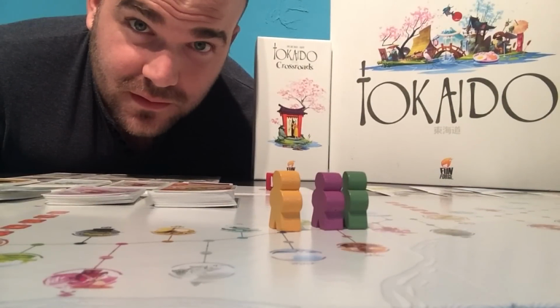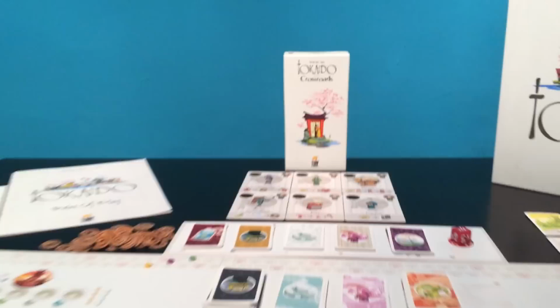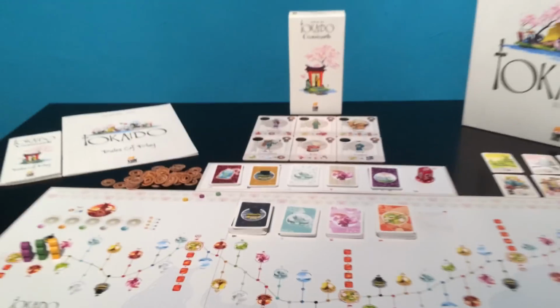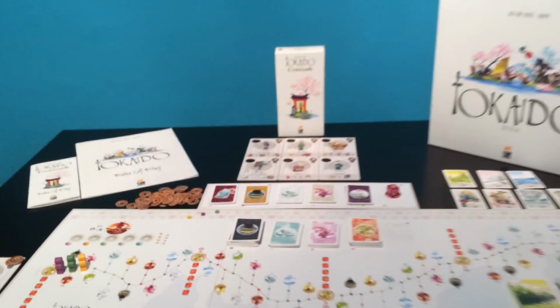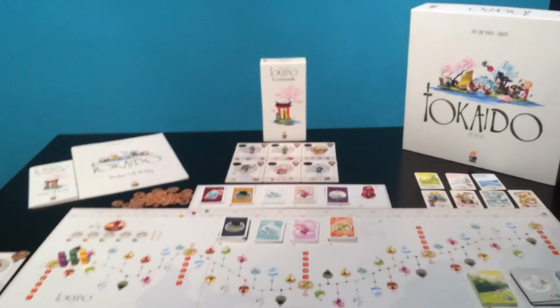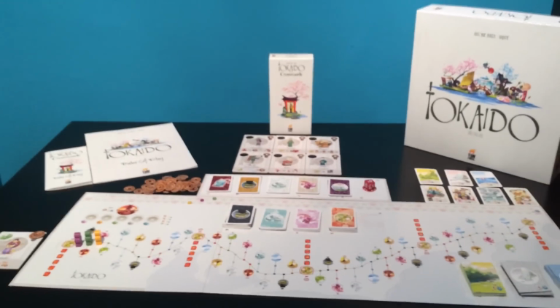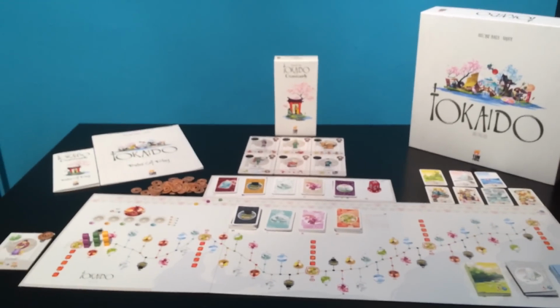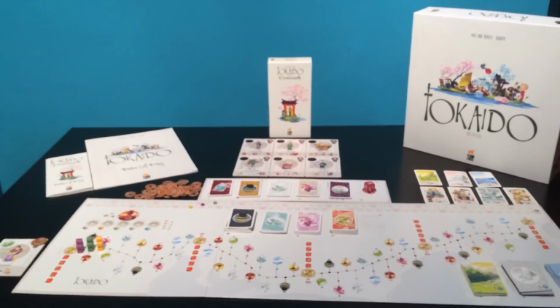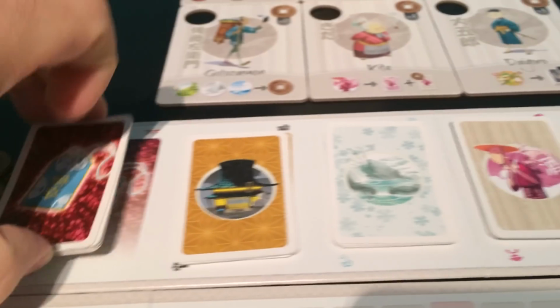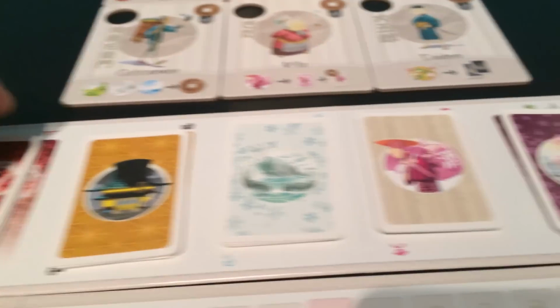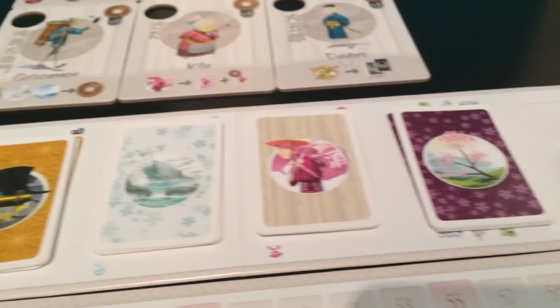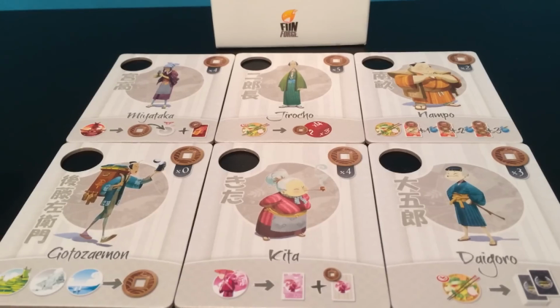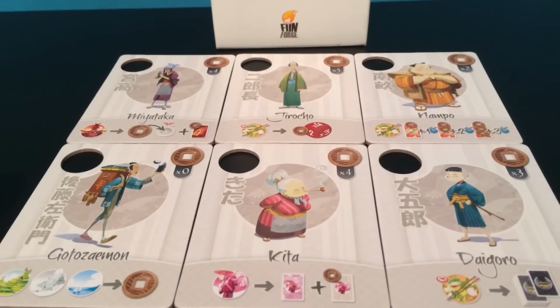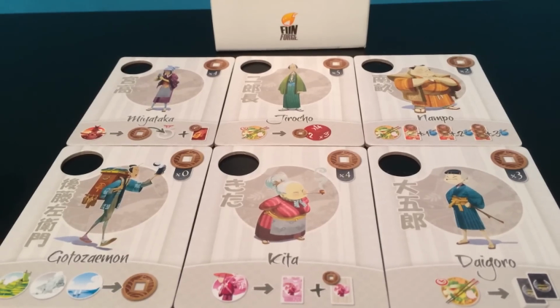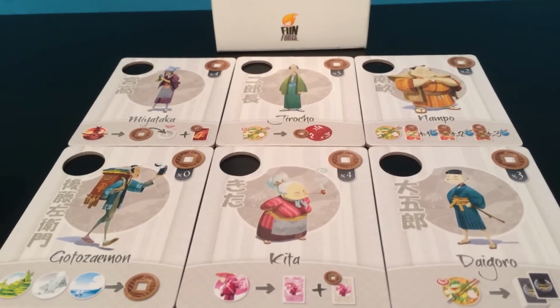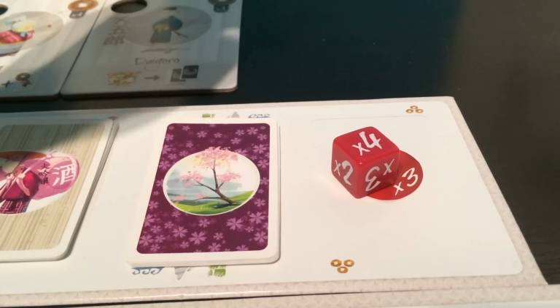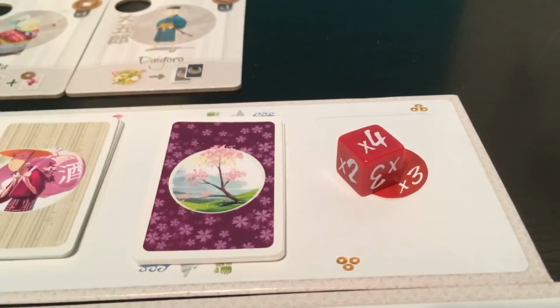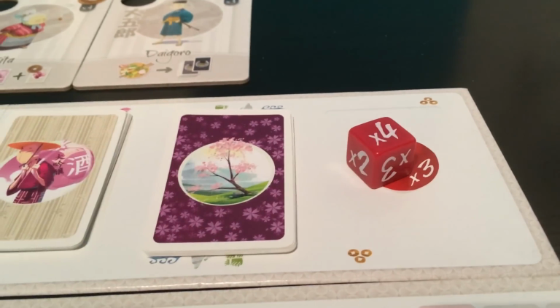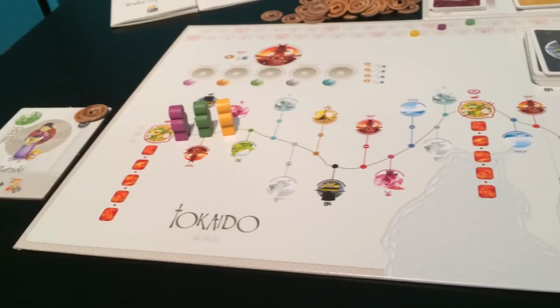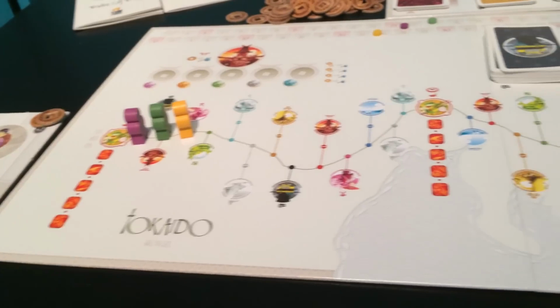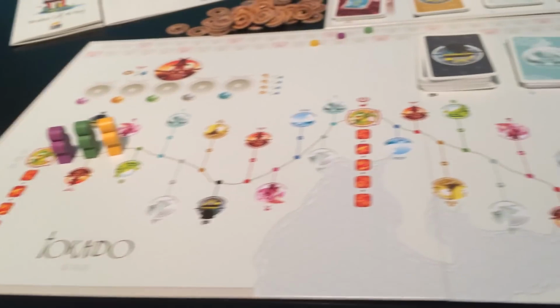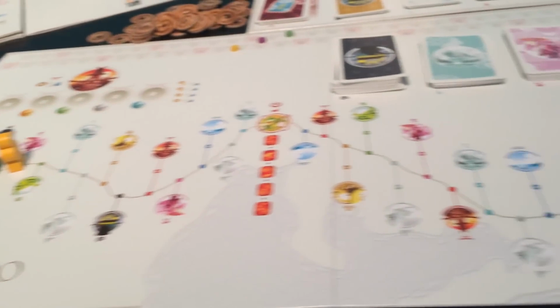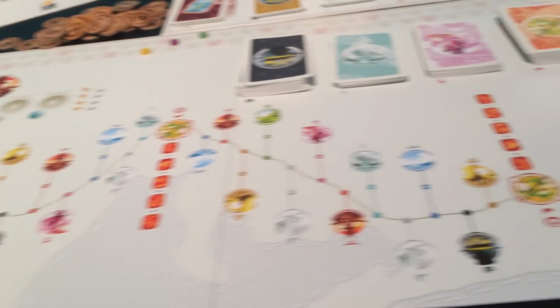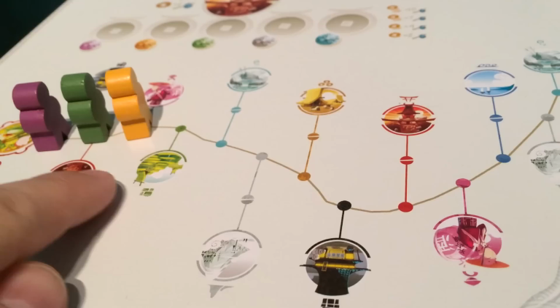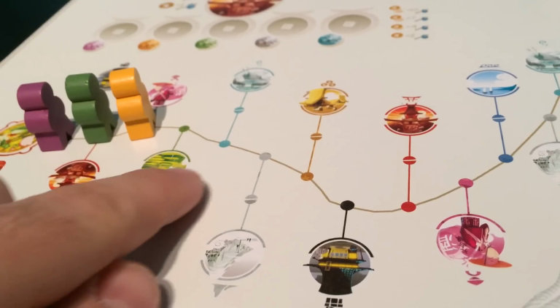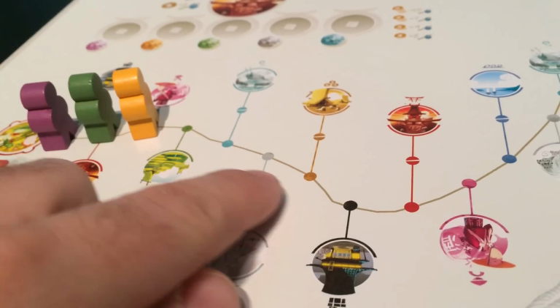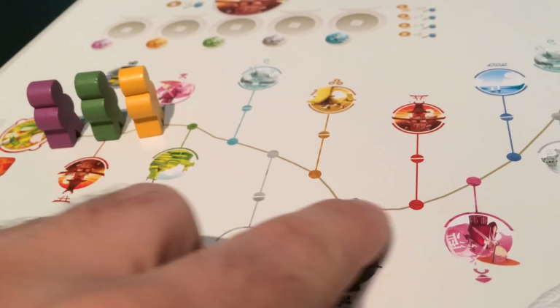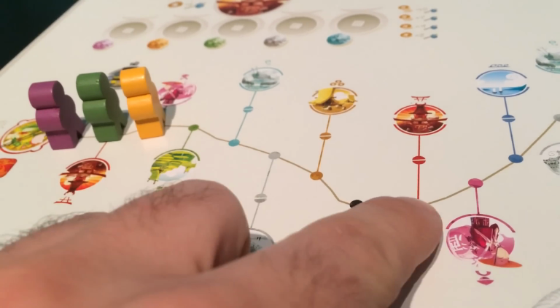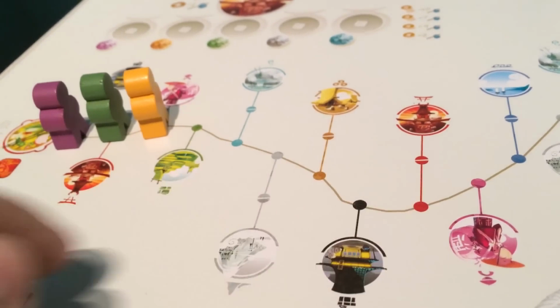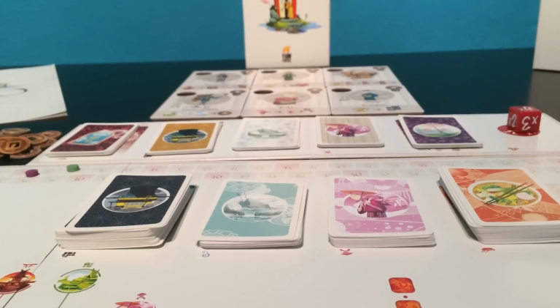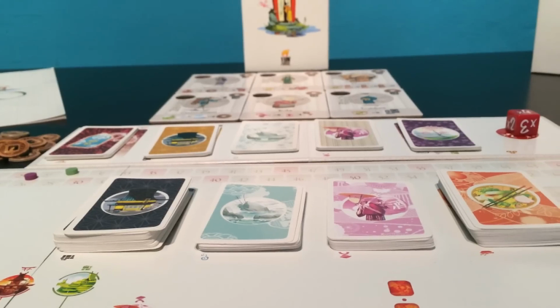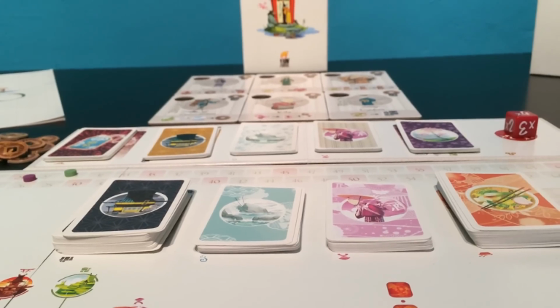An expansion to the travel game Tokaido. It comes with a small board, 6 new travelers, a fortune die, and new cards. The original game has you visiting locations along the road. This expansion gives you many more choices.